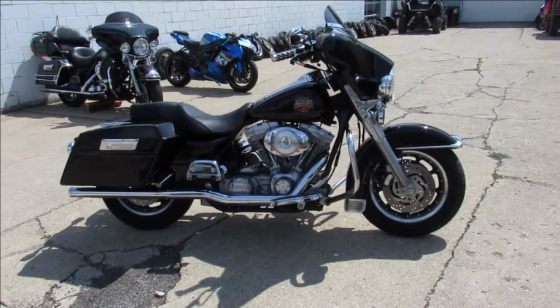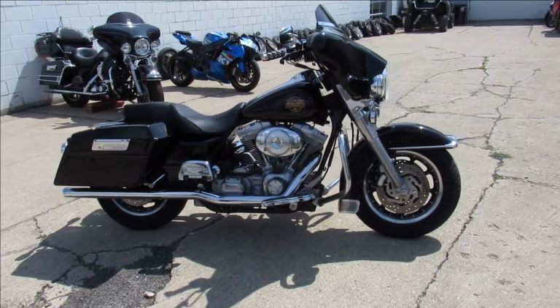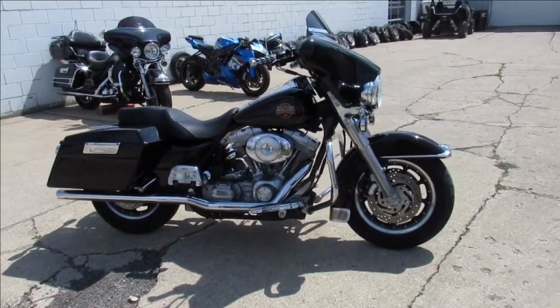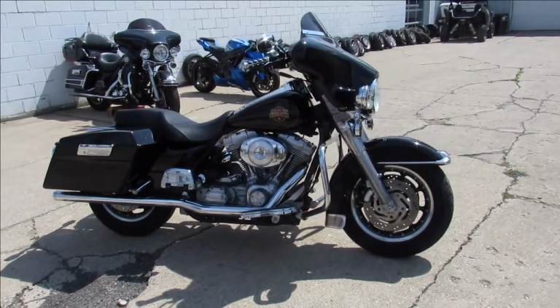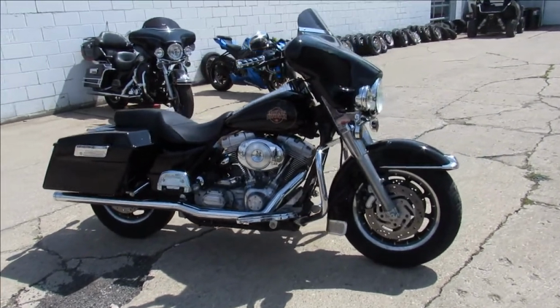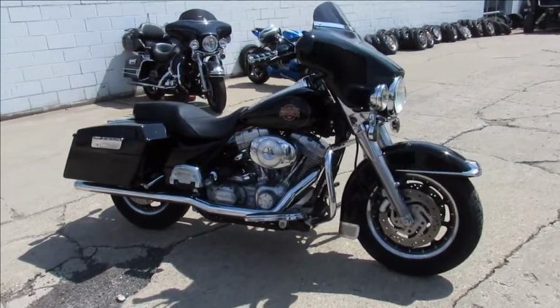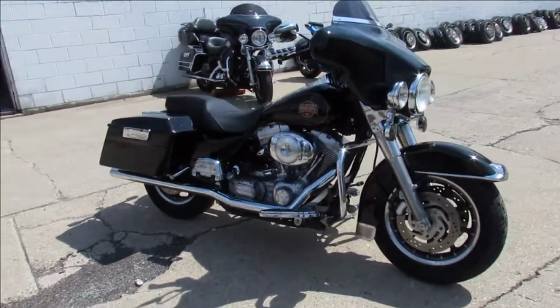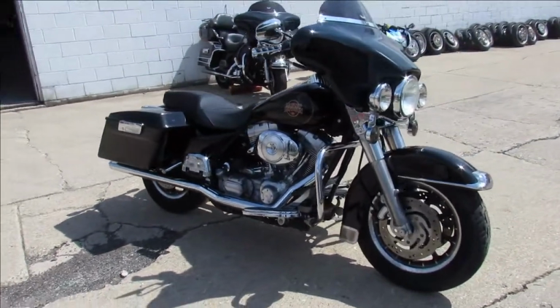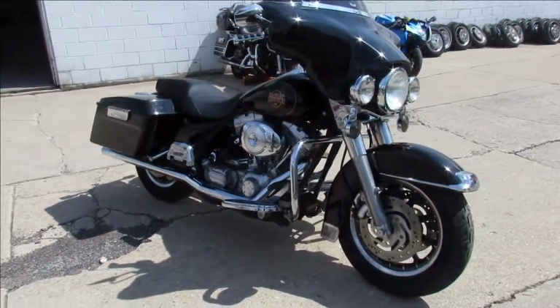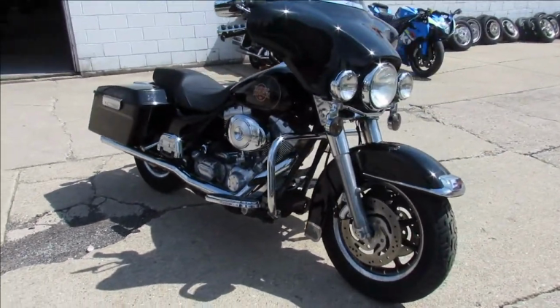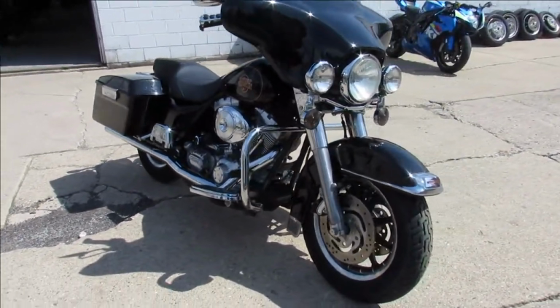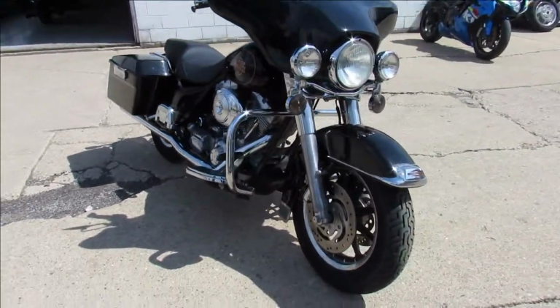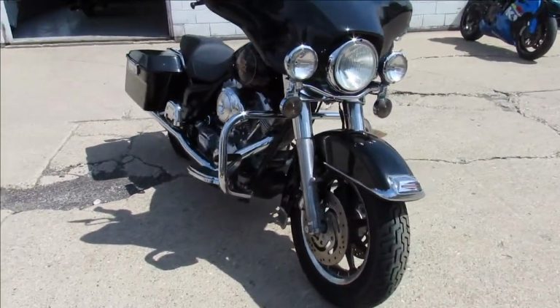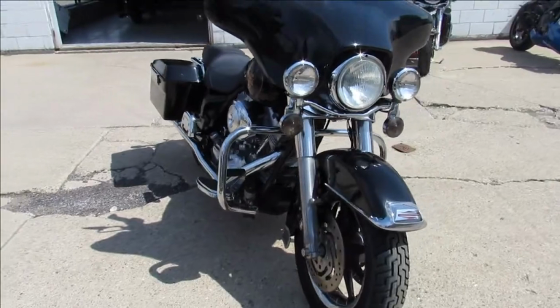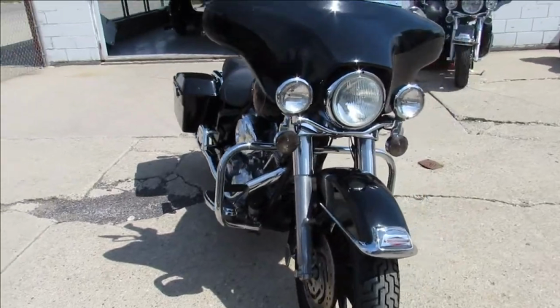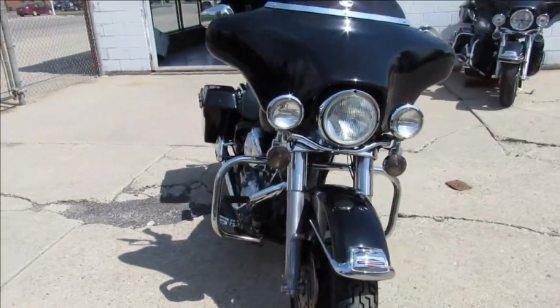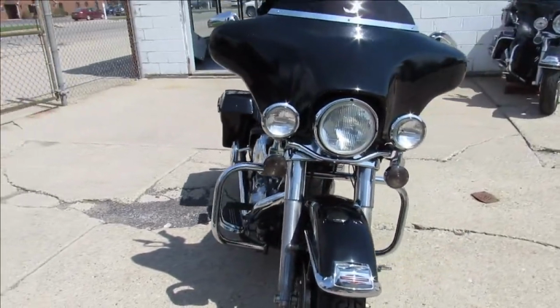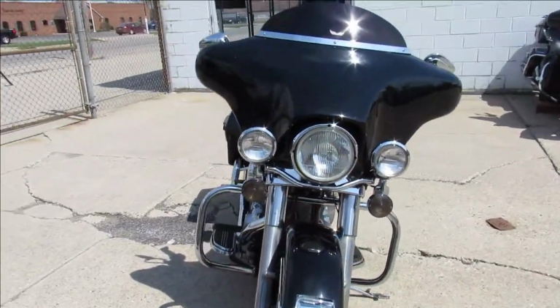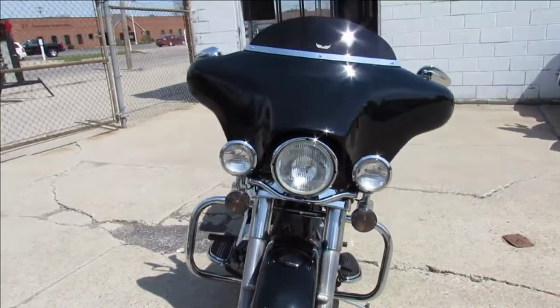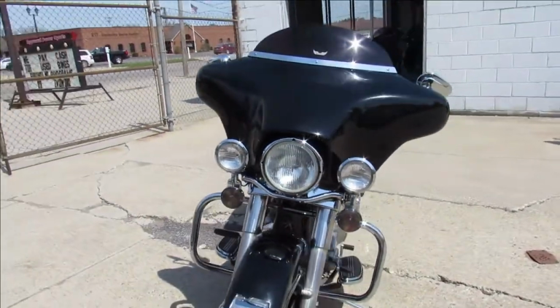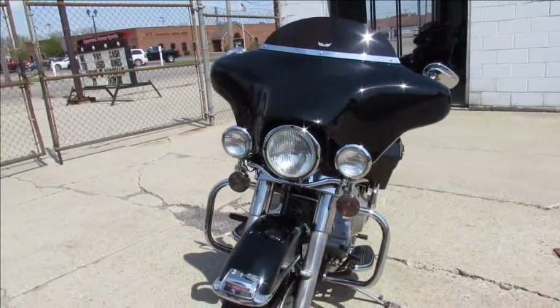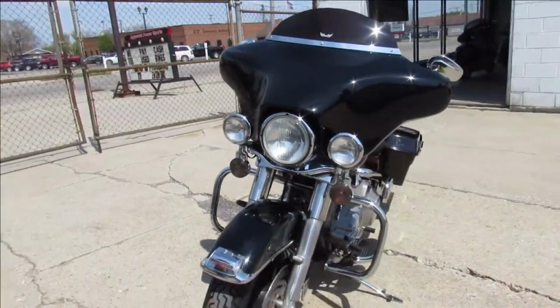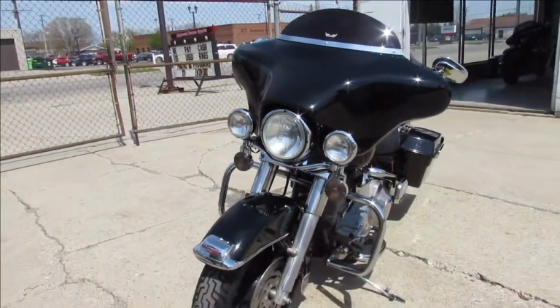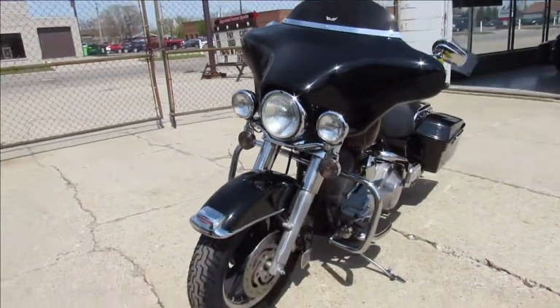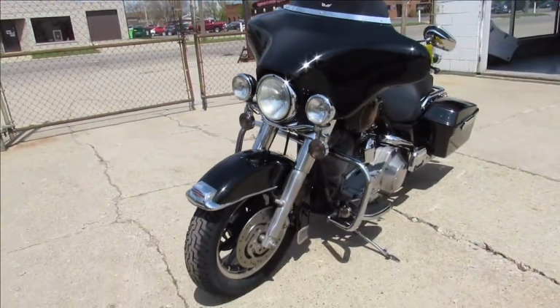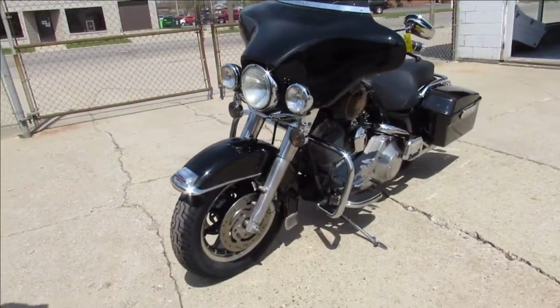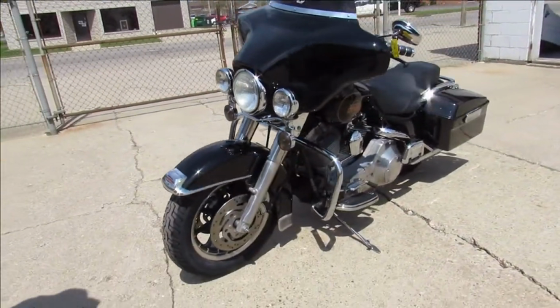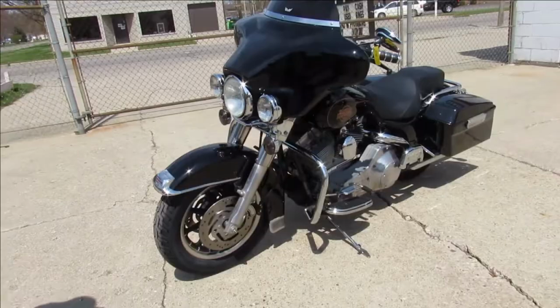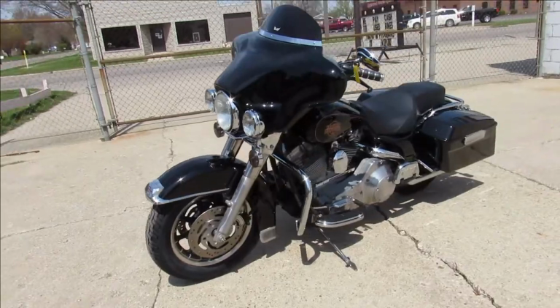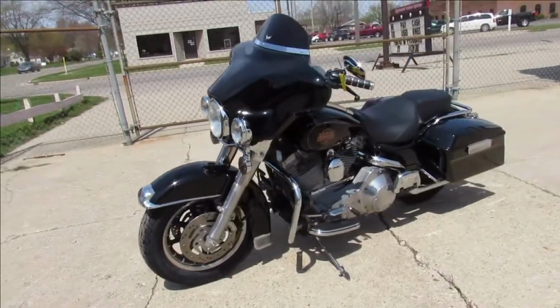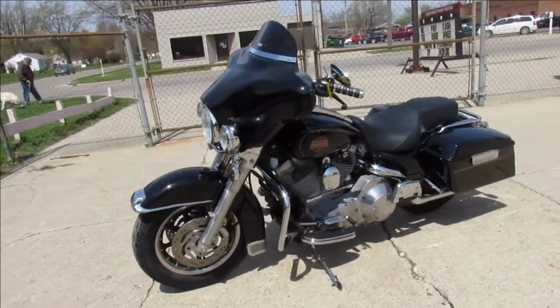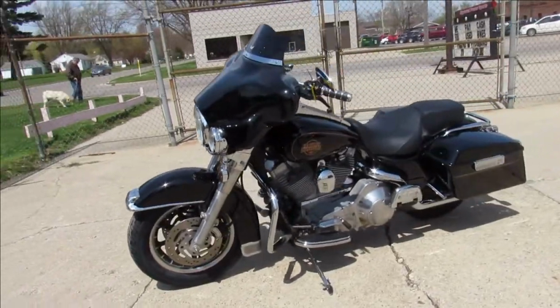Hey guys, ApprovalPowerSports.com here, doing some videos on some Harleys we just got in. Got a 2002 Electra Glide for sale — it's just been serviced at the dealership, inspected, all the fluids have been changed. This one is ready to ride, guys.